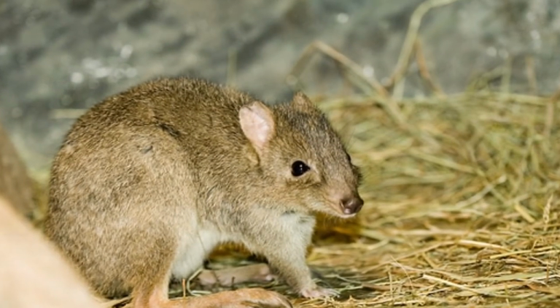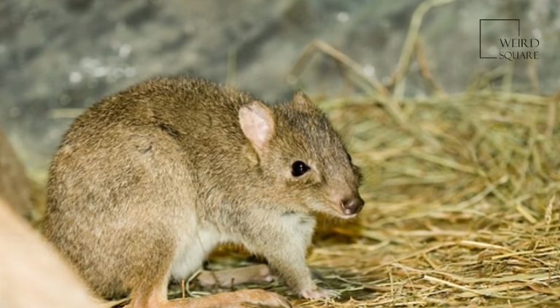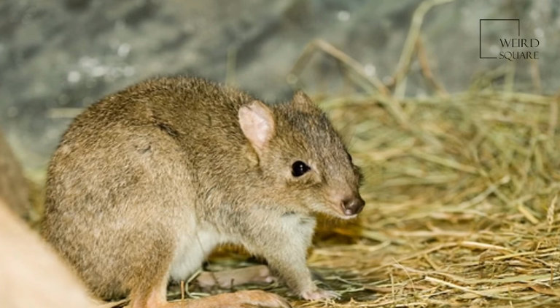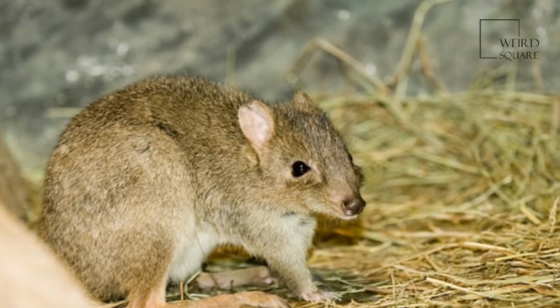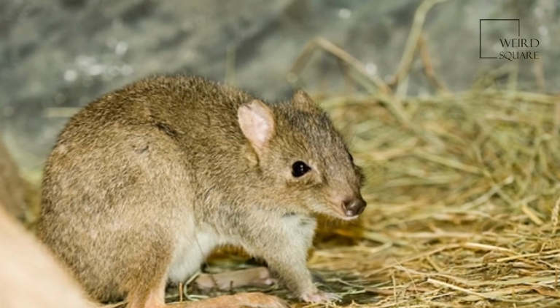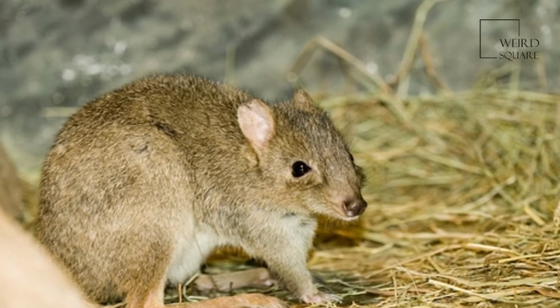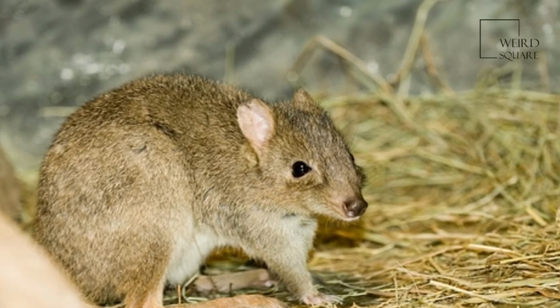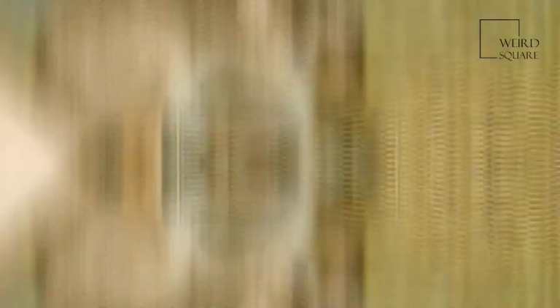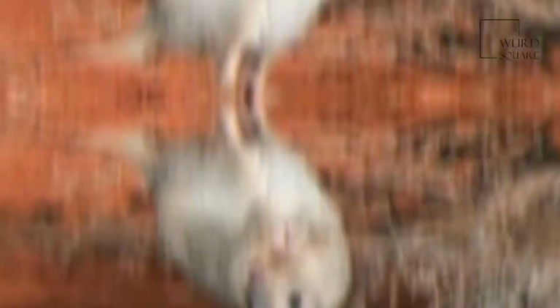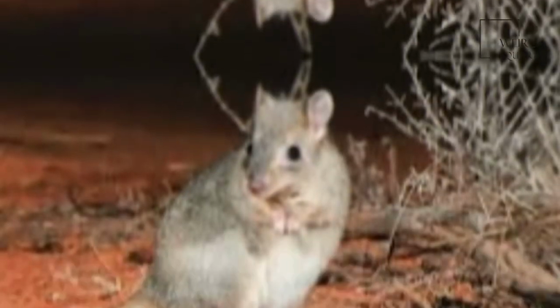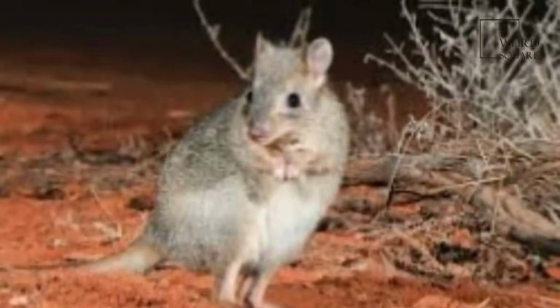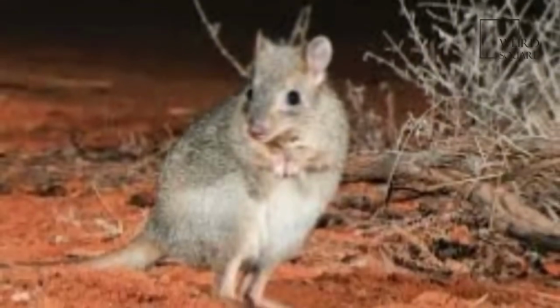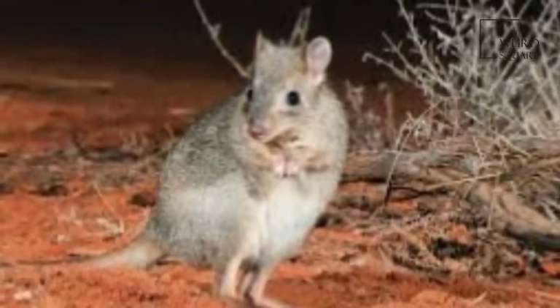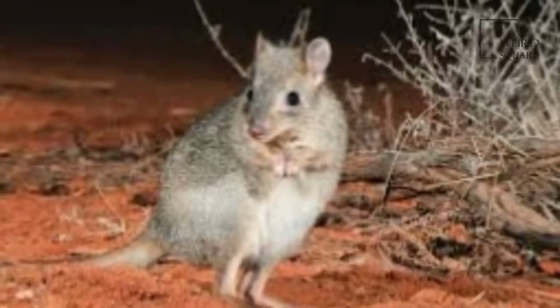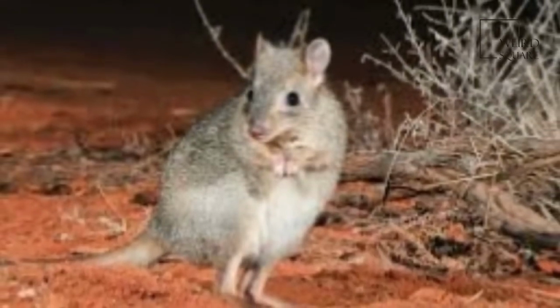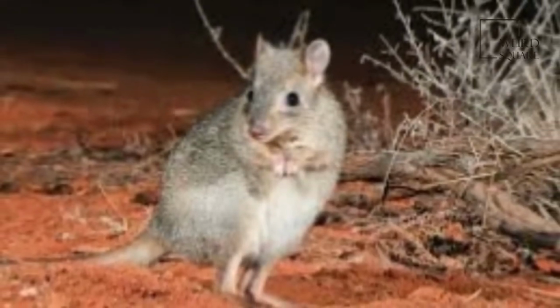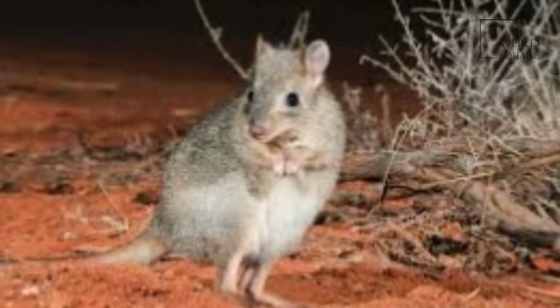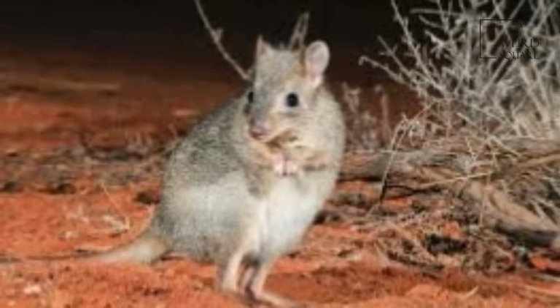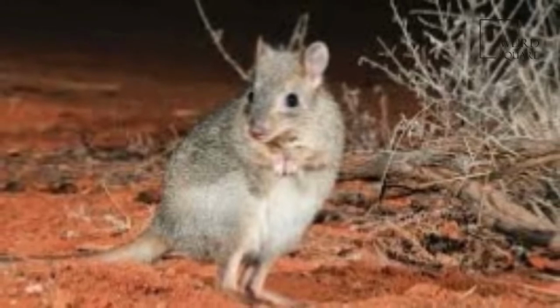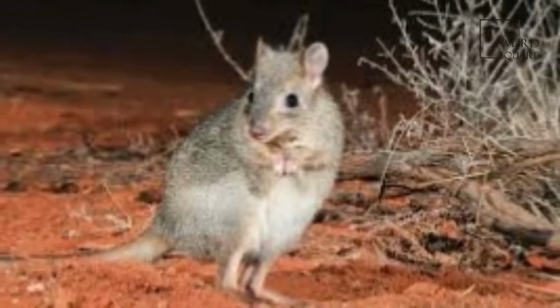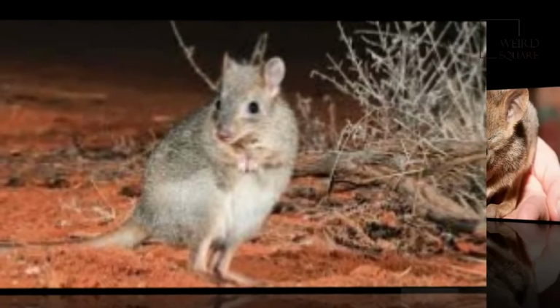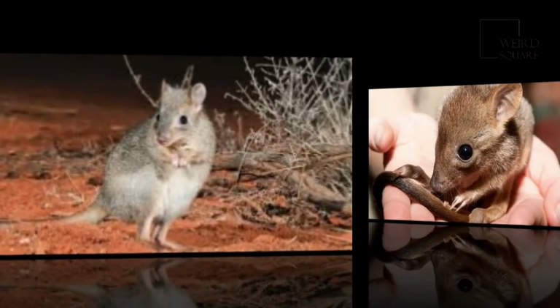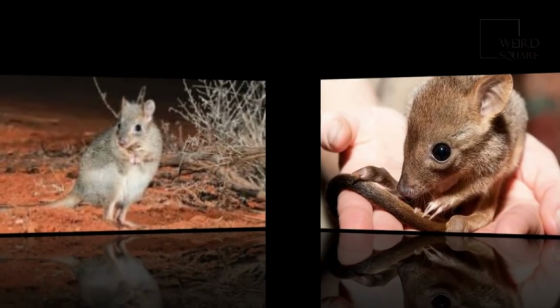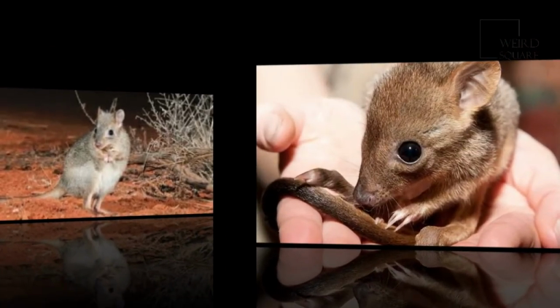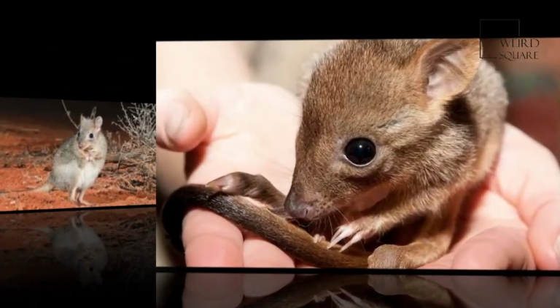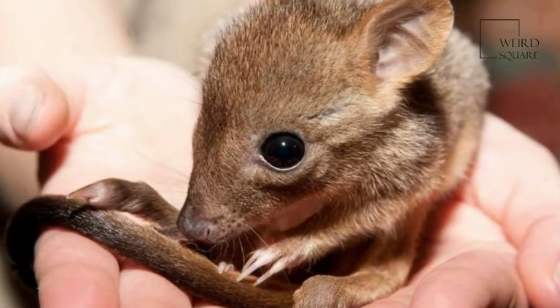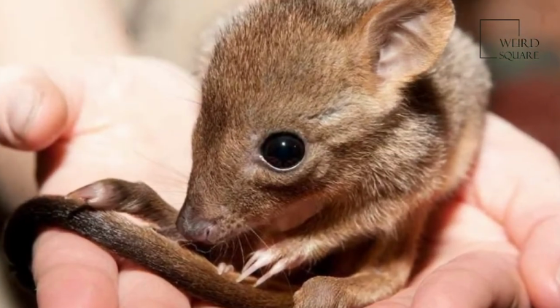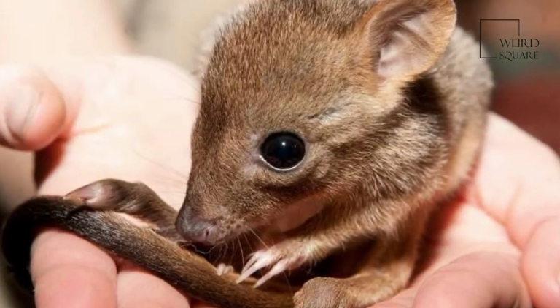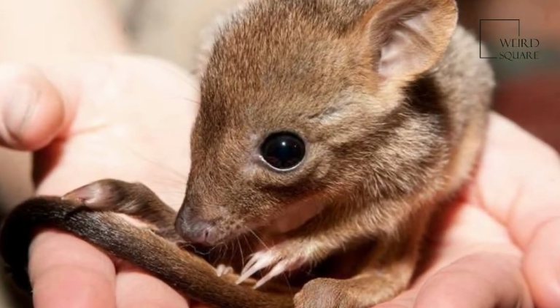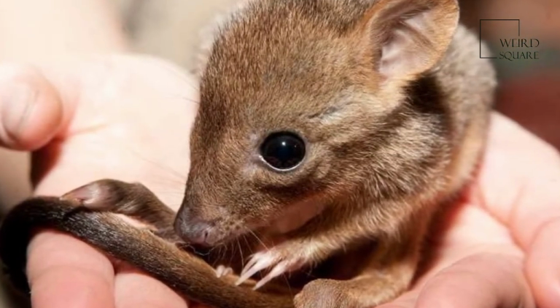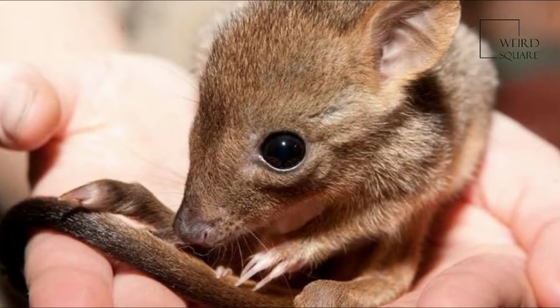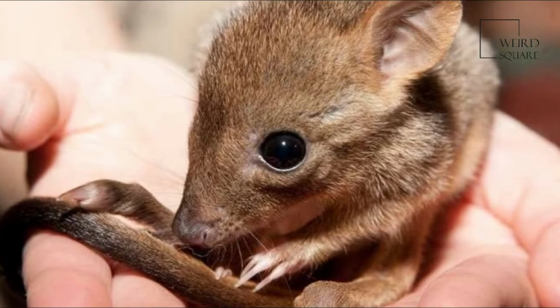The Woyley, or Brush-tailed Betong, Betongia penicillata, is an extremely rare small marsupial that belongs to the genus Betongia. It is endemic to Australia.